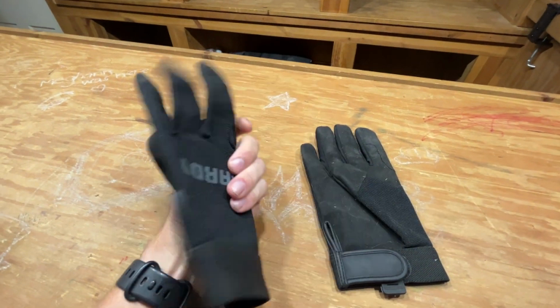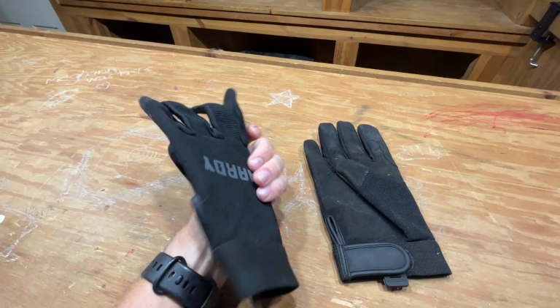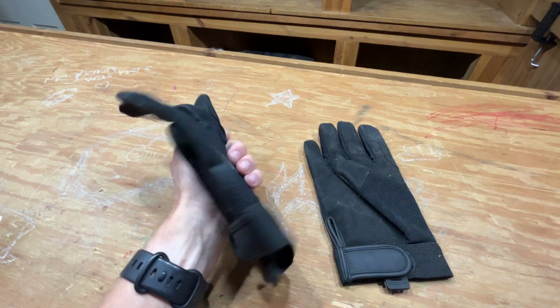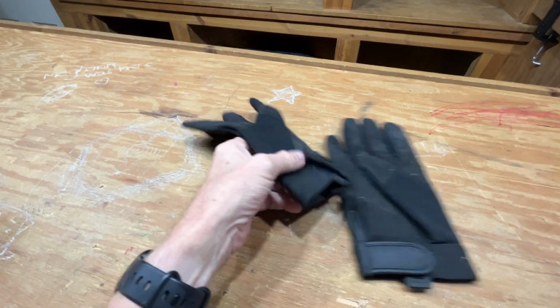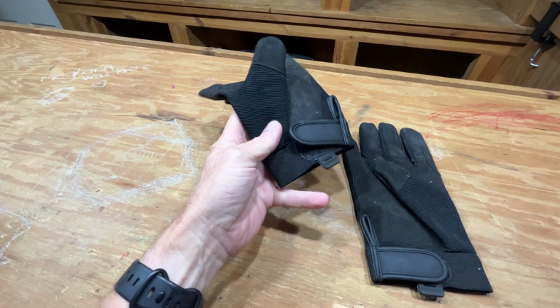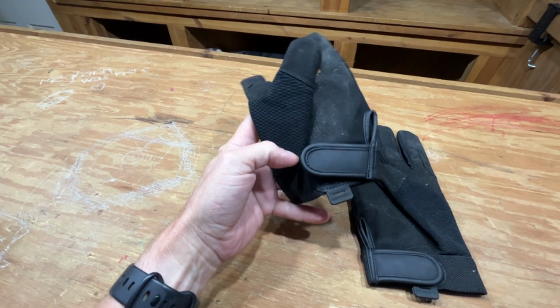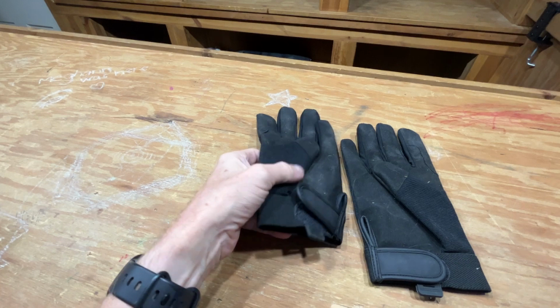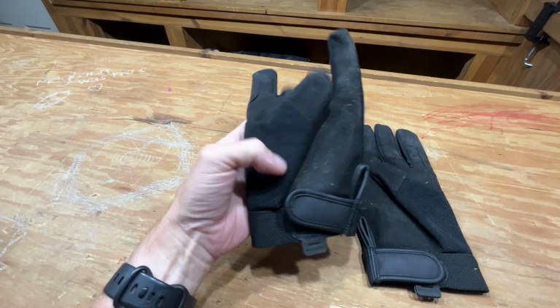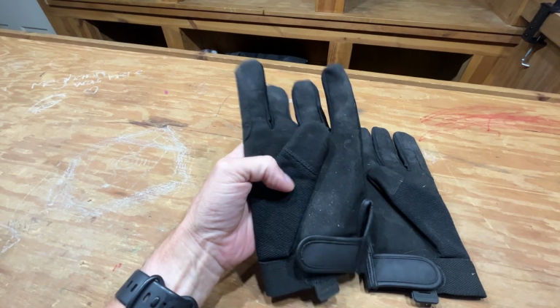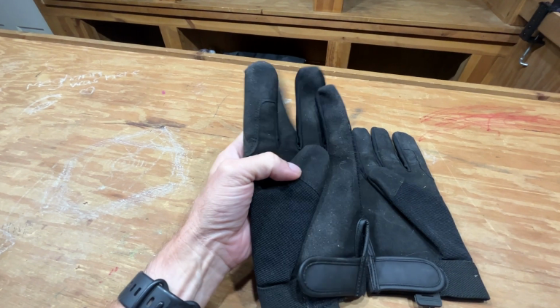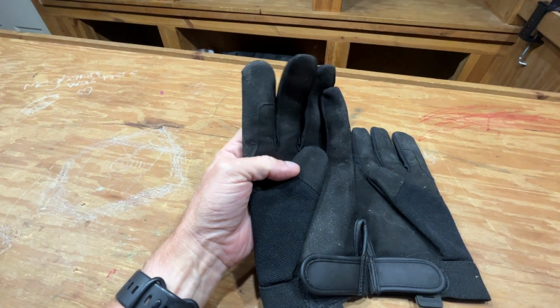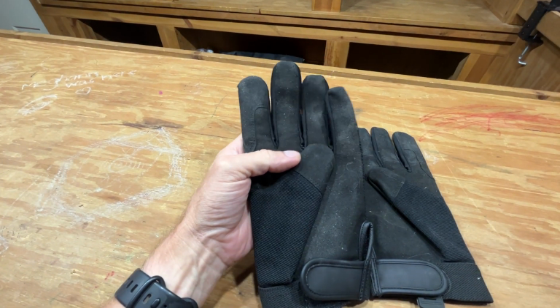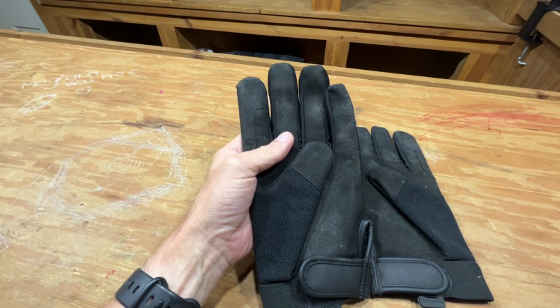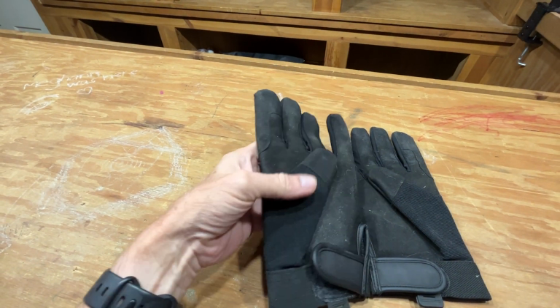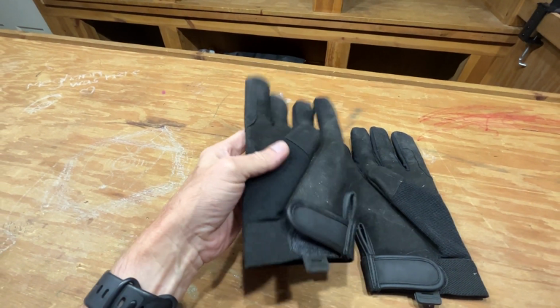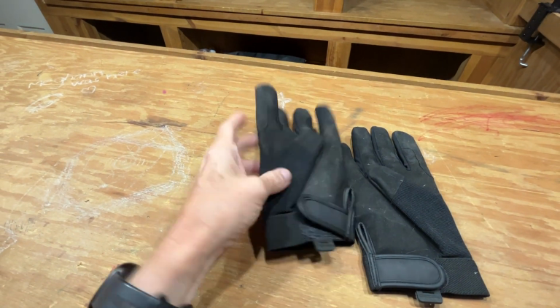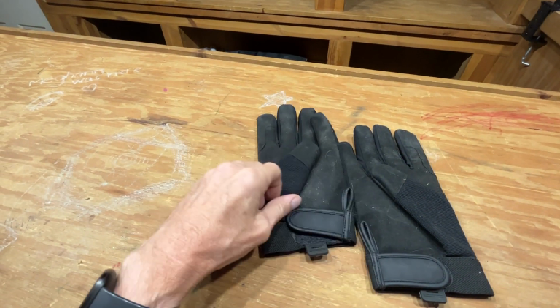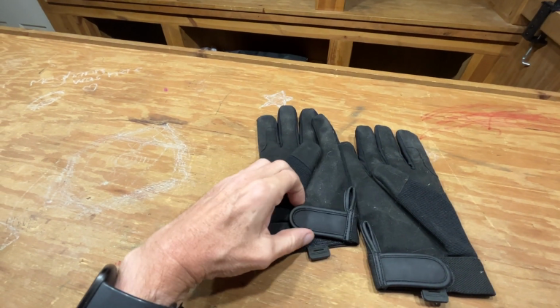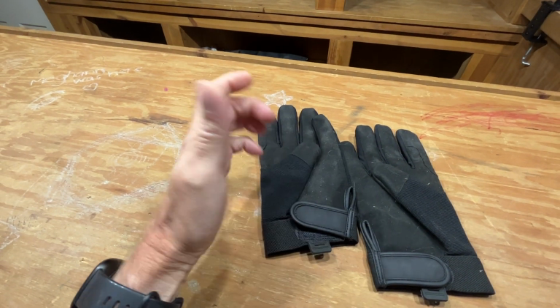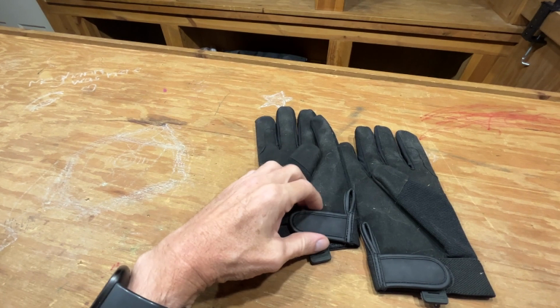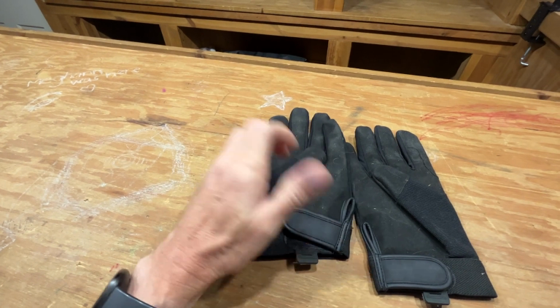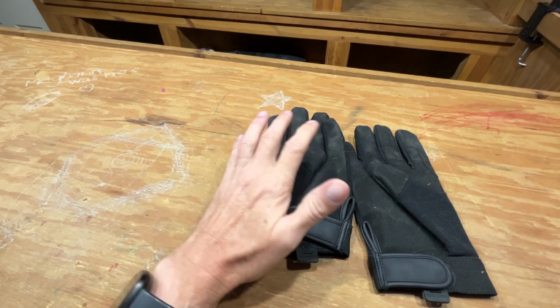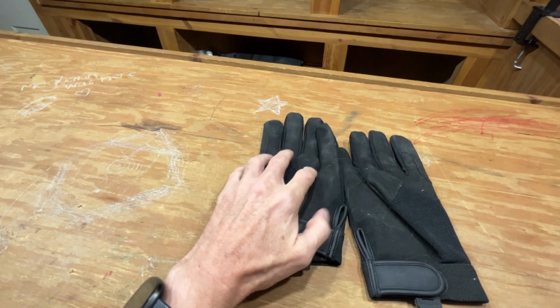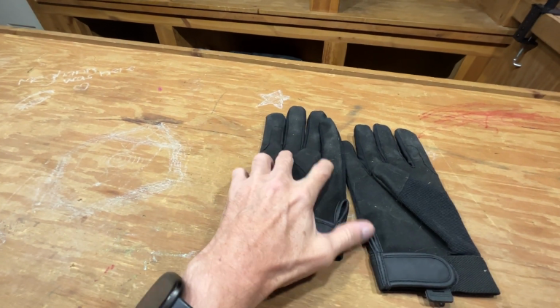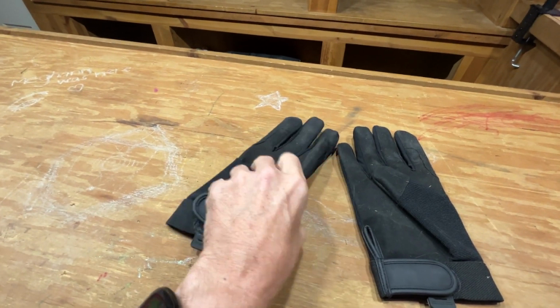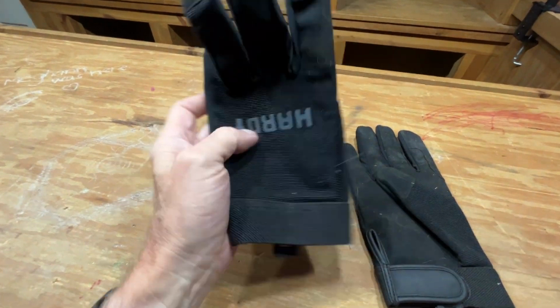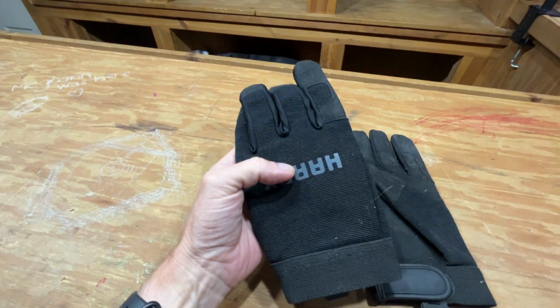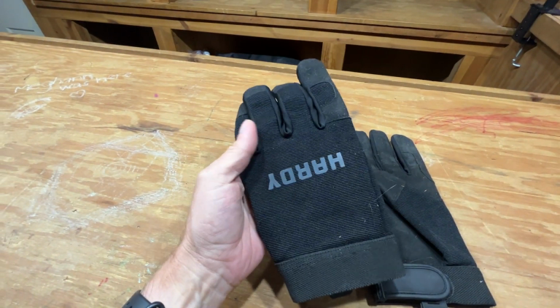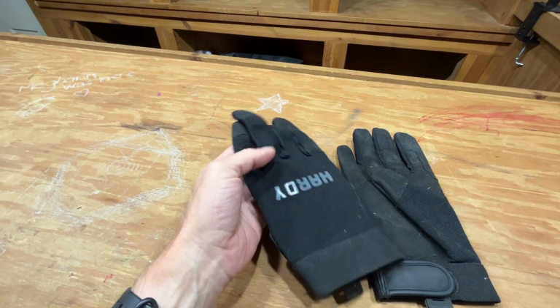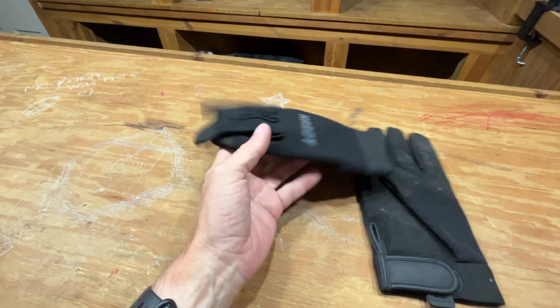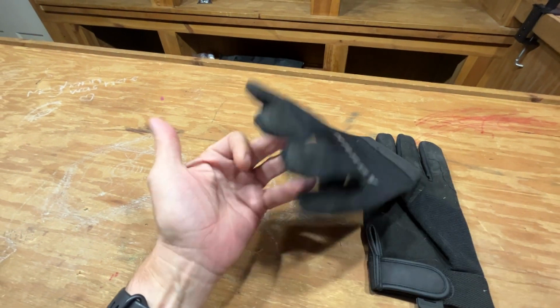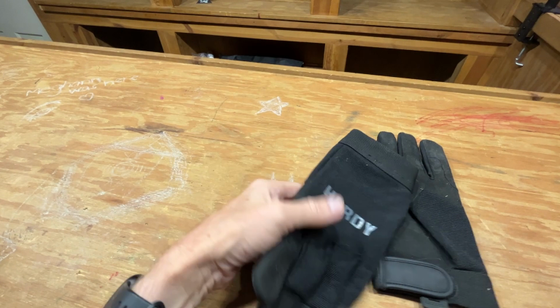They're comfortable, they allow your hands to remain flexible, and they have the straps here so they stay on really well.